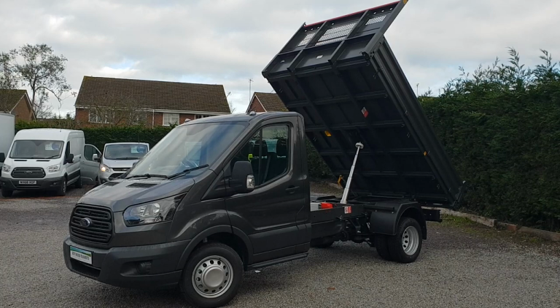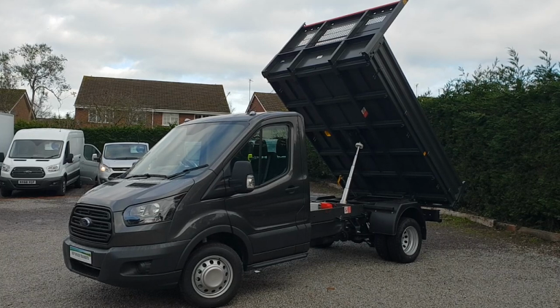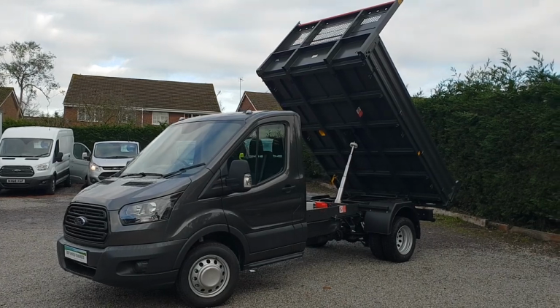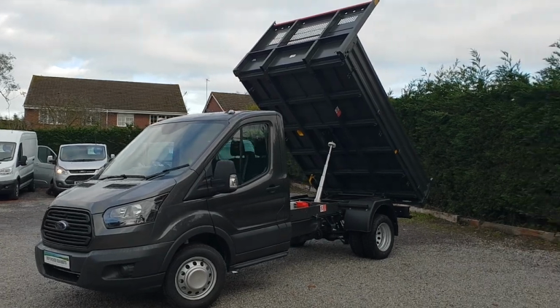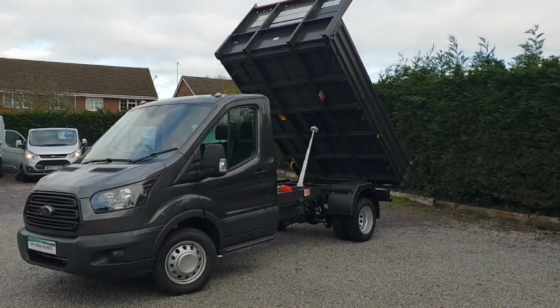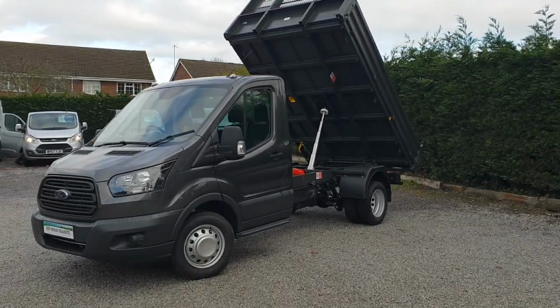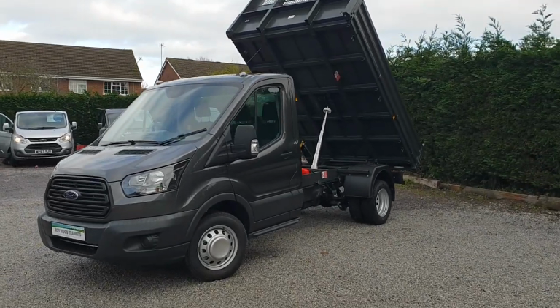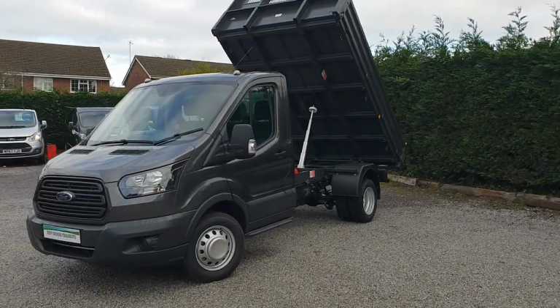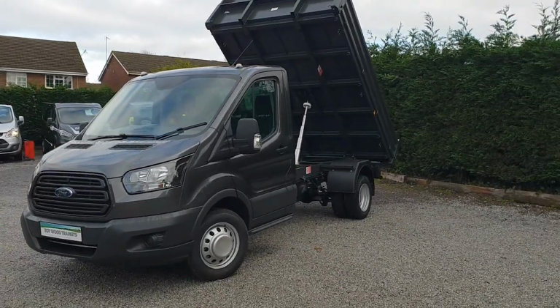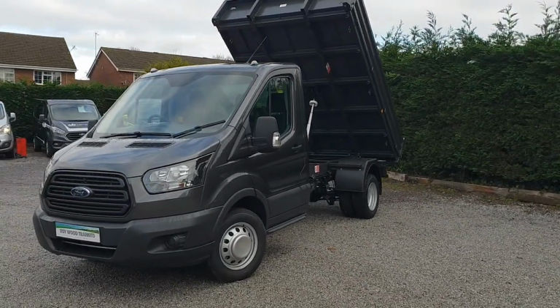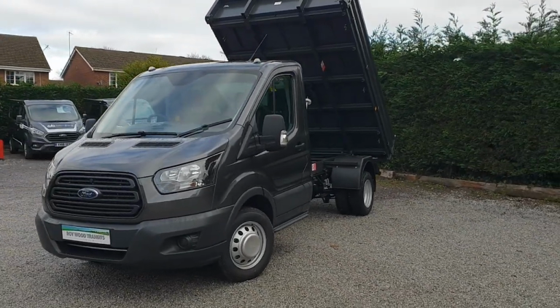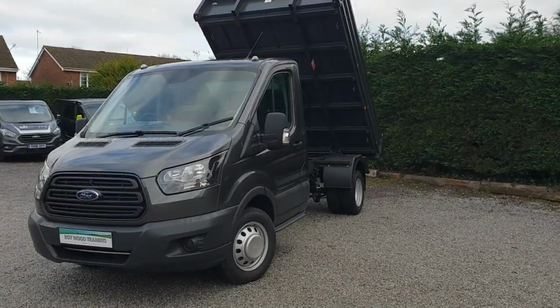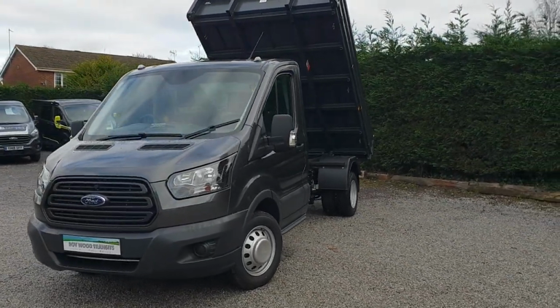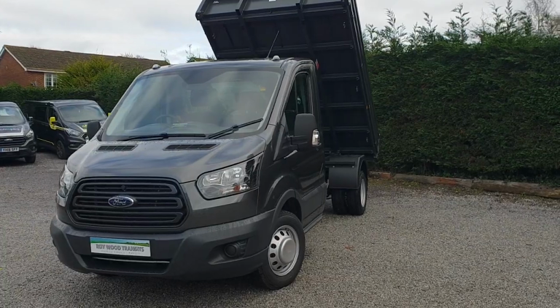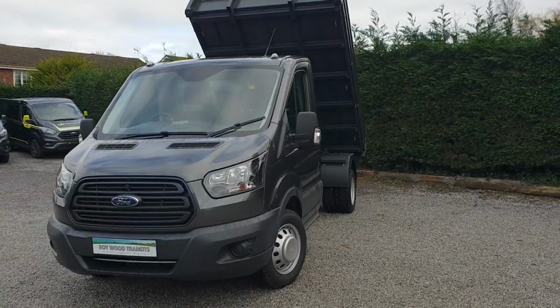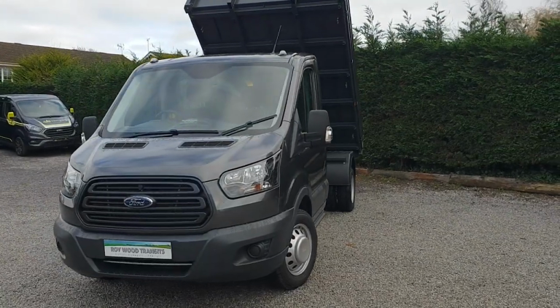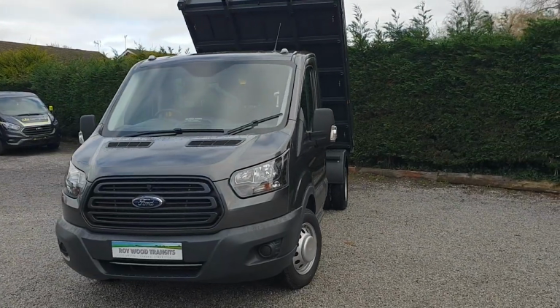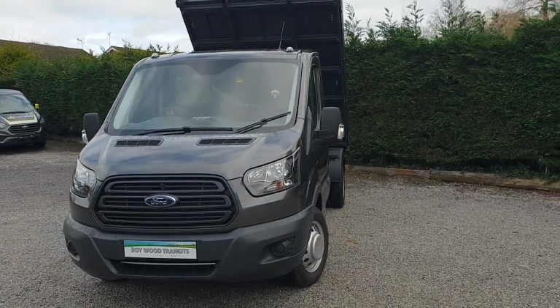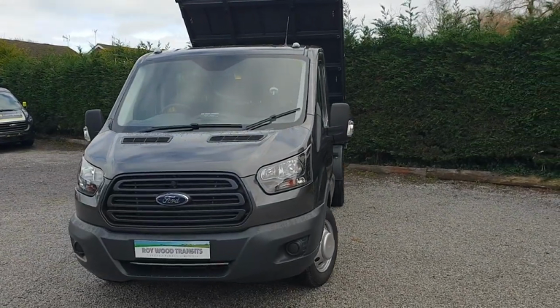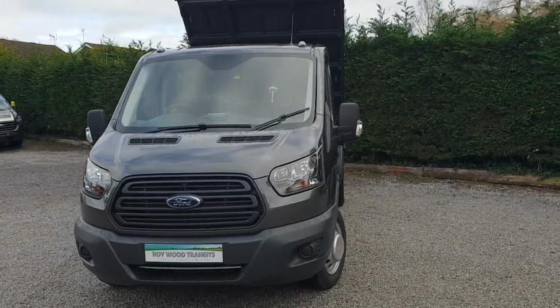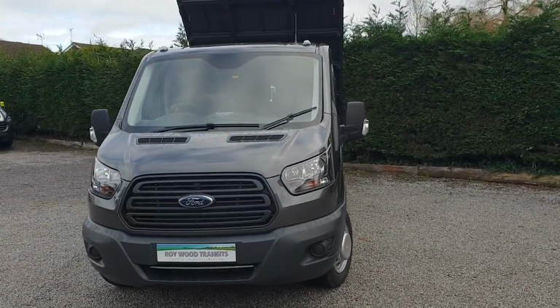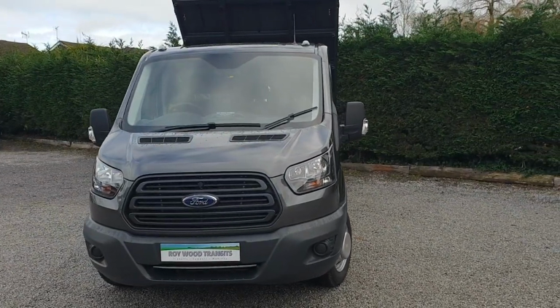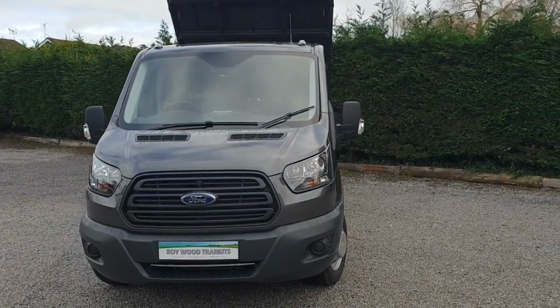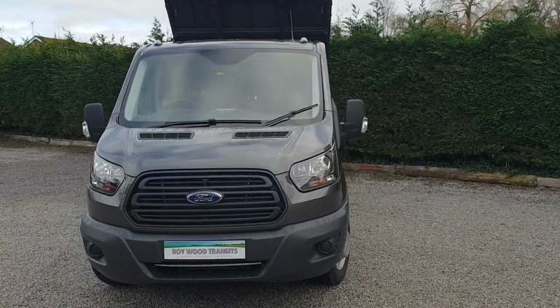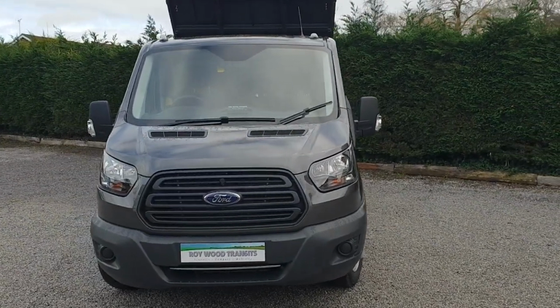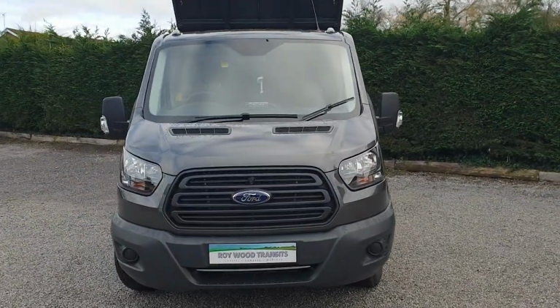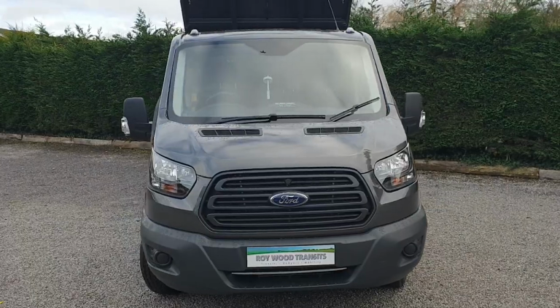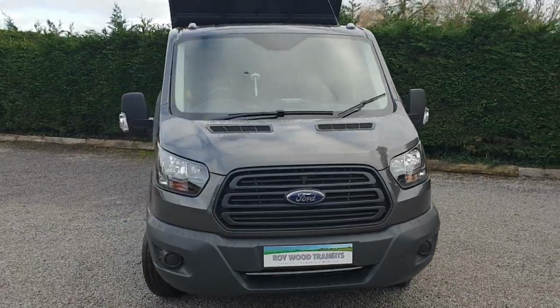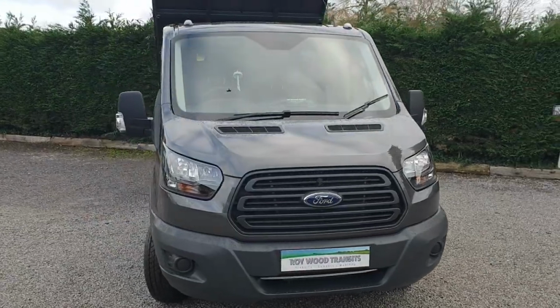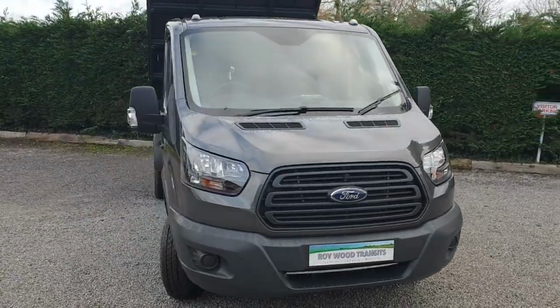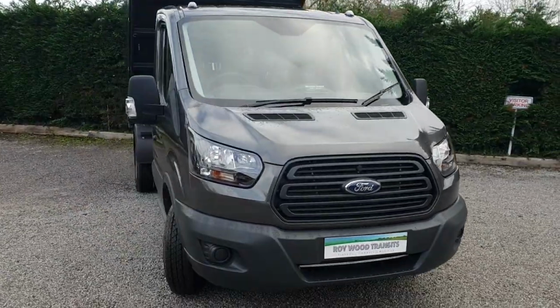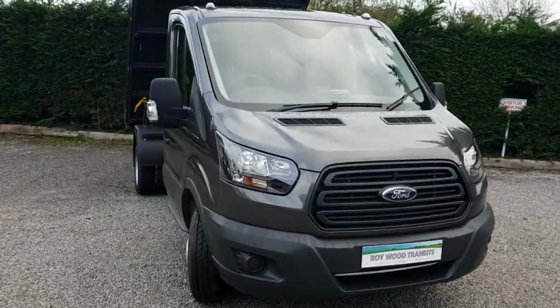Metallic magnetic grey cab. Engine-wise, two litre, 130 PS, rear wheel drive, dual rear wheels — so four wheels across the back.